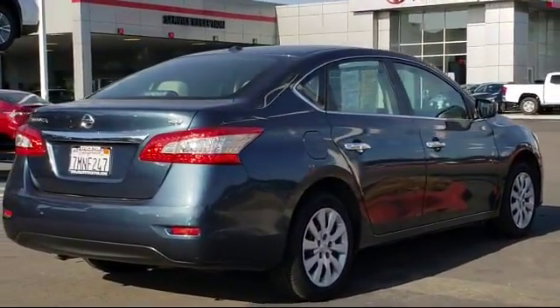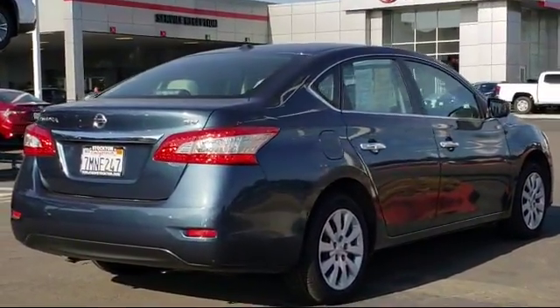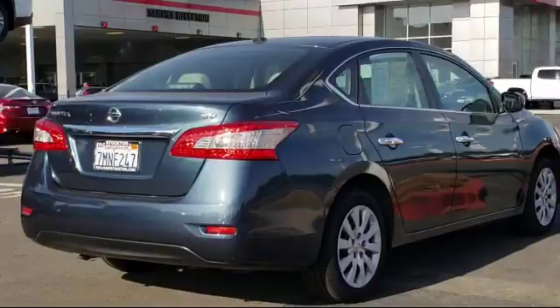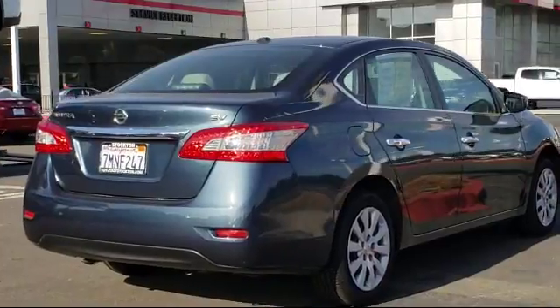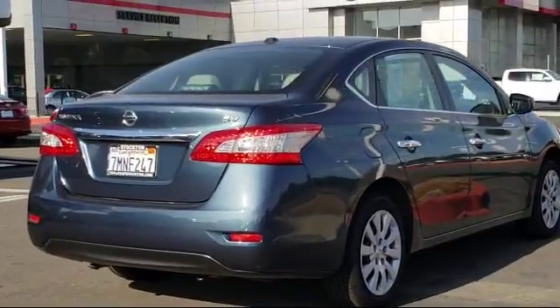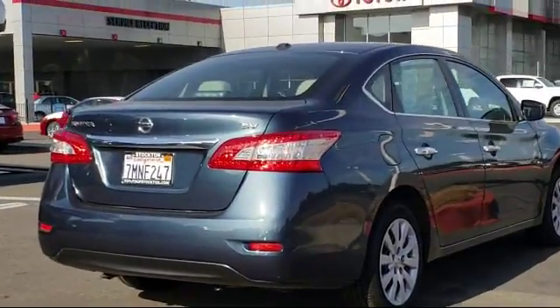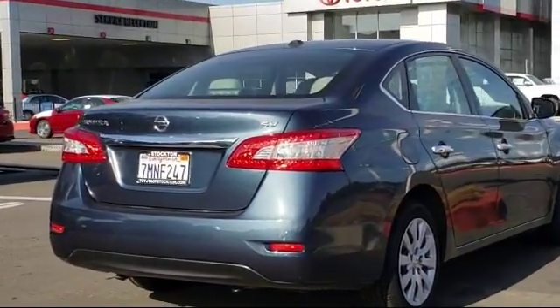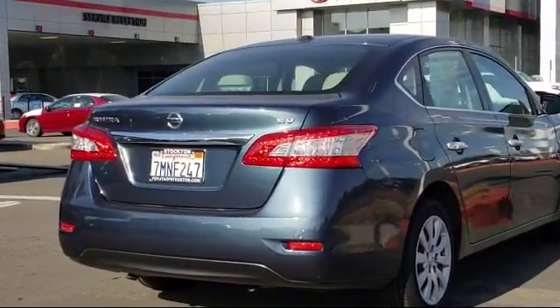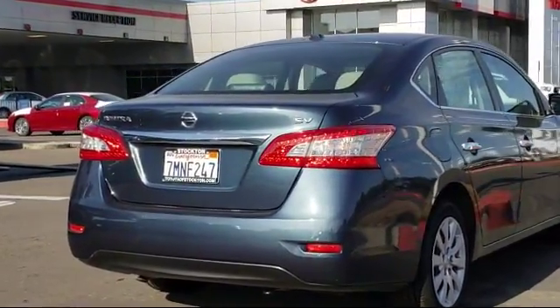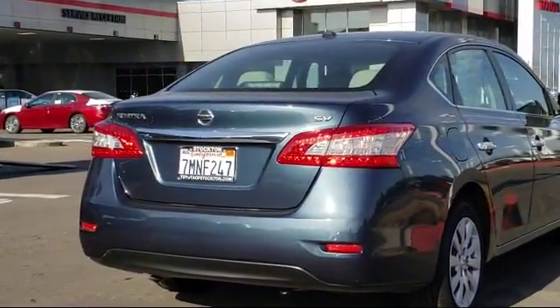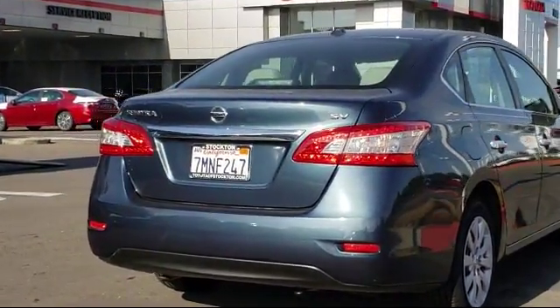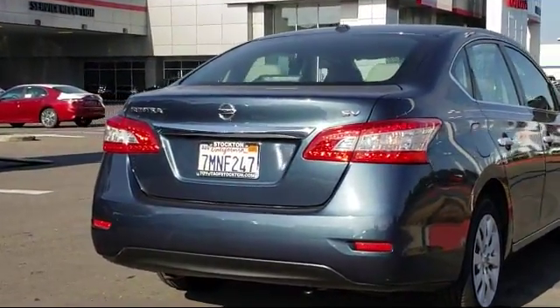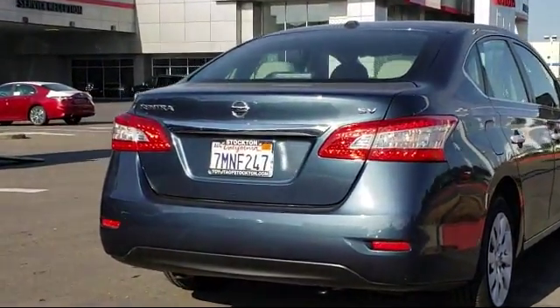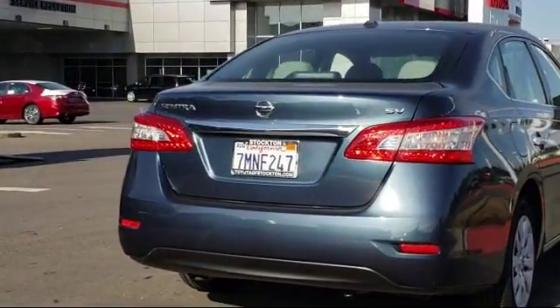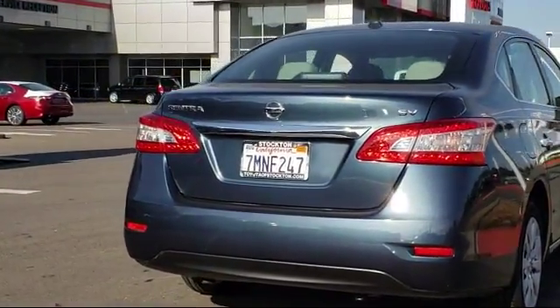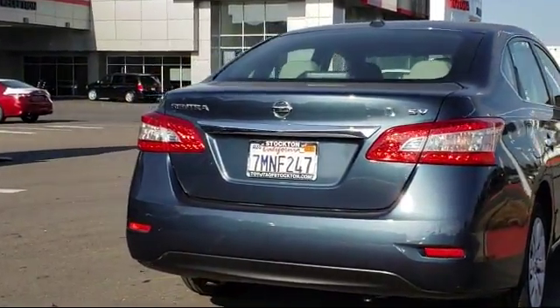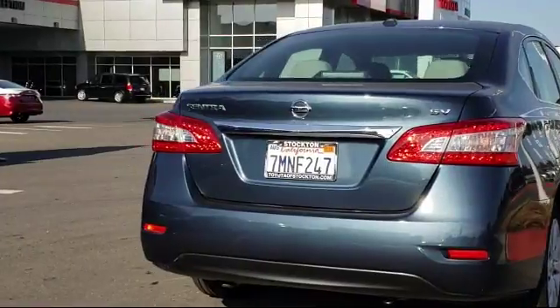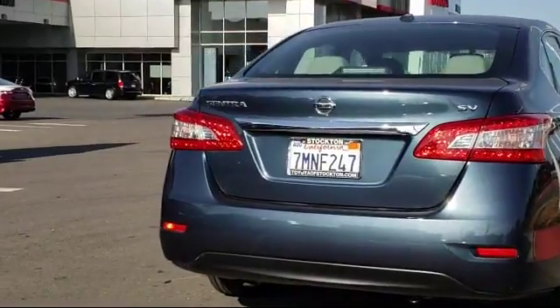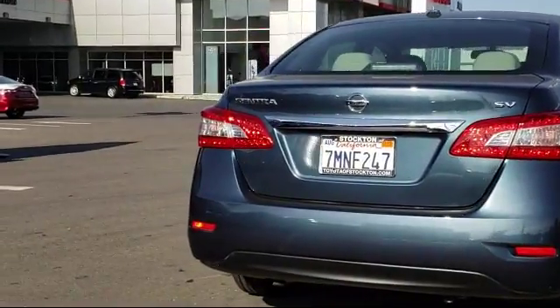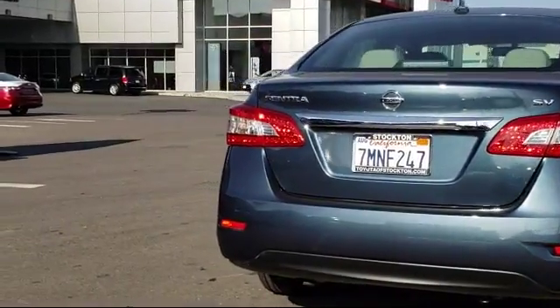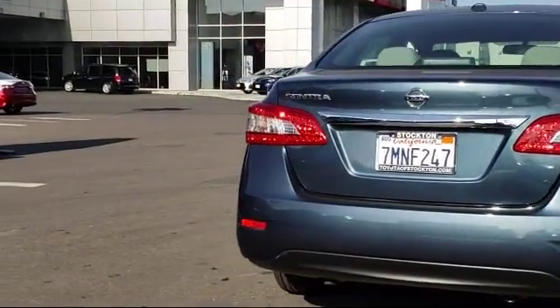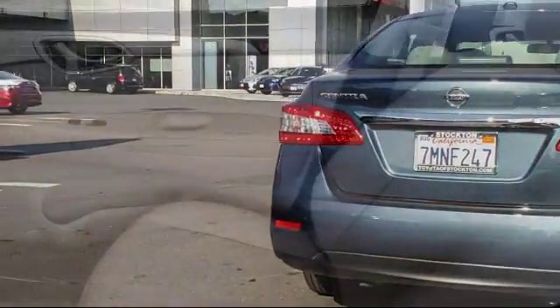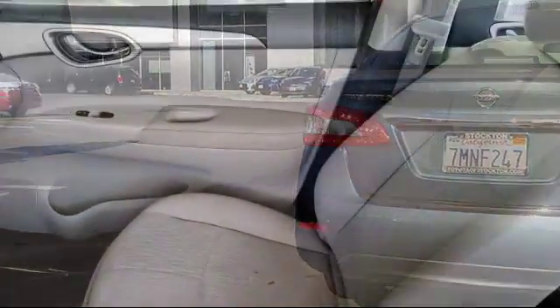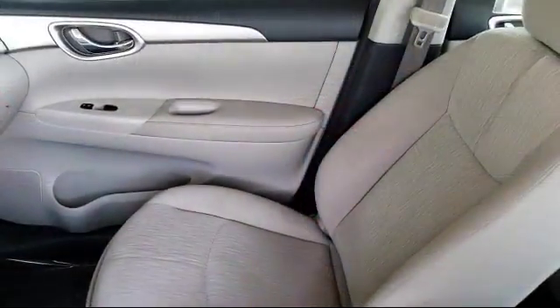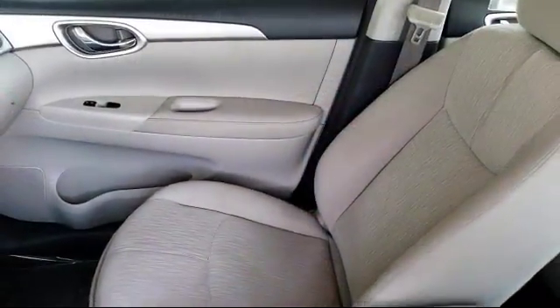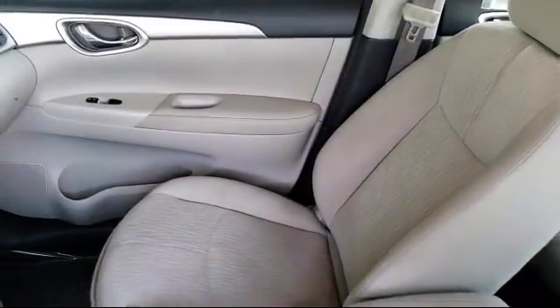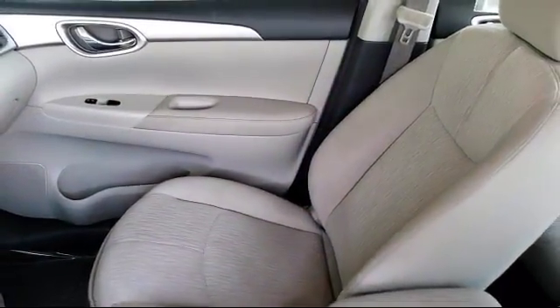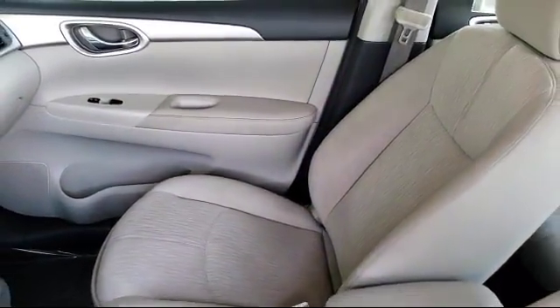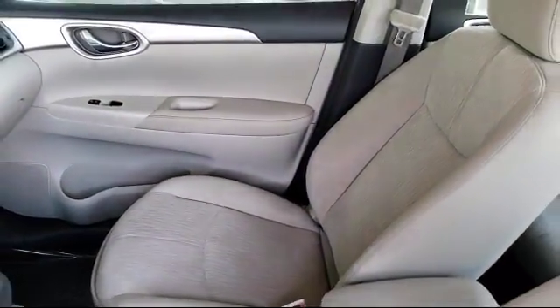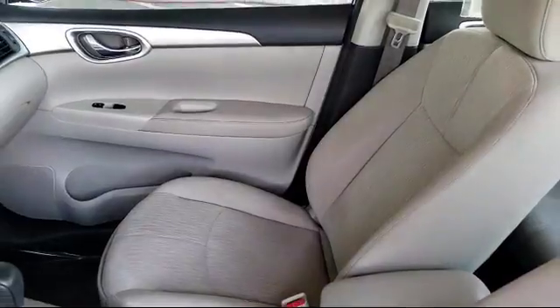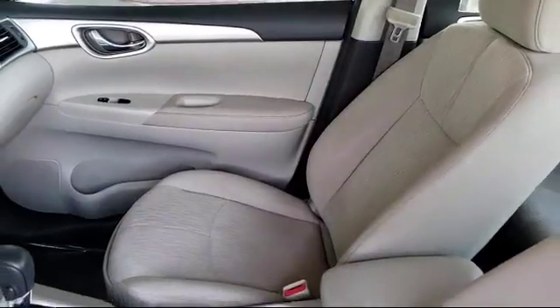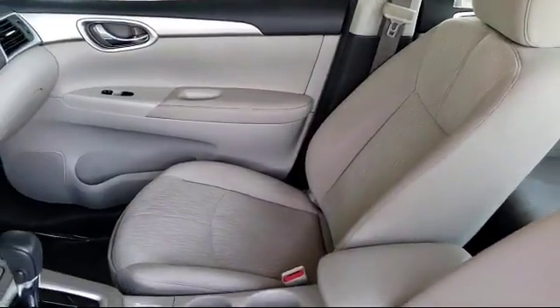Only the best trade-ins and purchased vehicles make it through our rigorous inspection and reconditioning process. Toyota Town of Stockton has access to hundreds of makes and models of vehicles, so you're sure to find exactly what you're looking for.